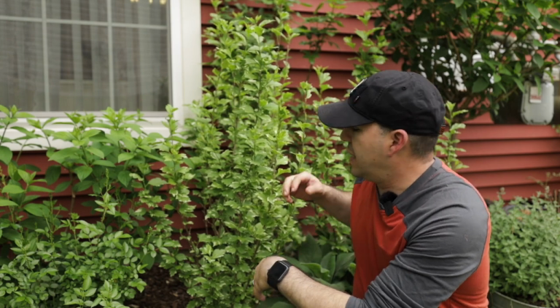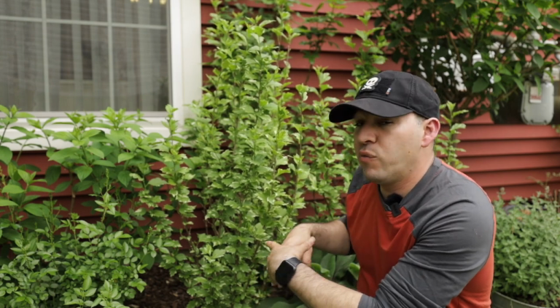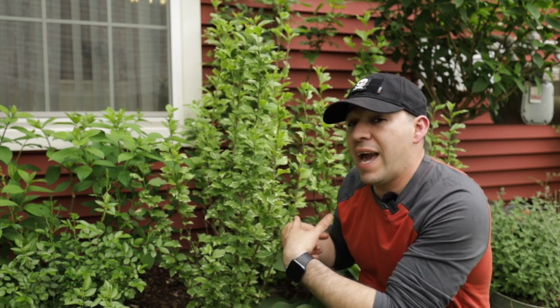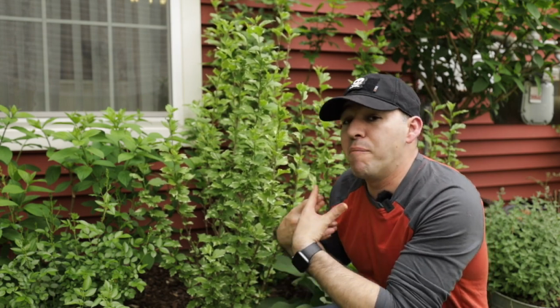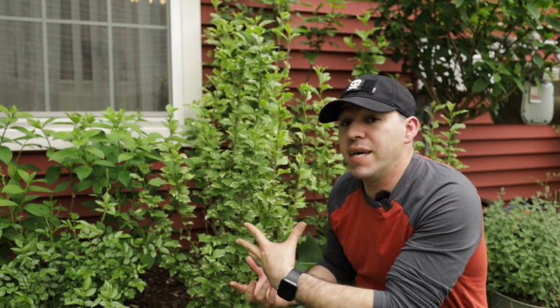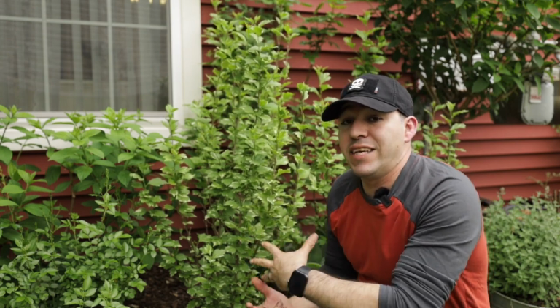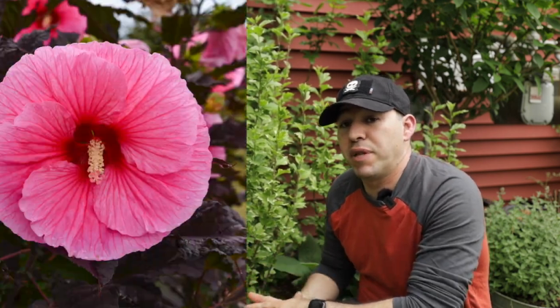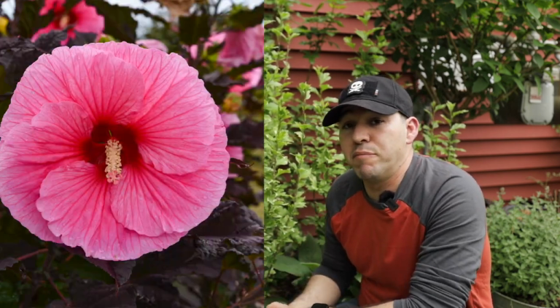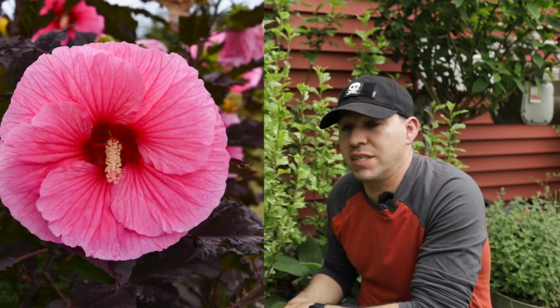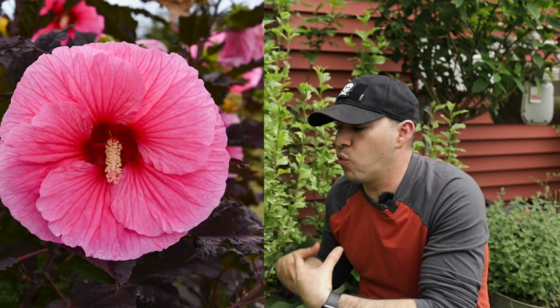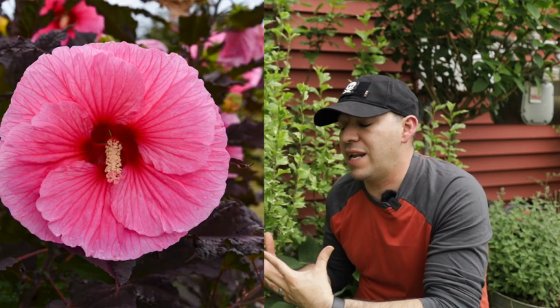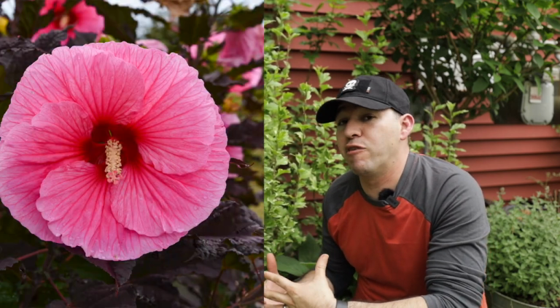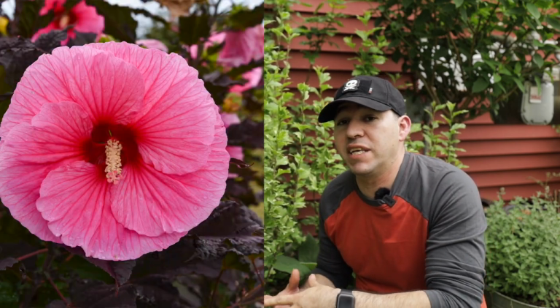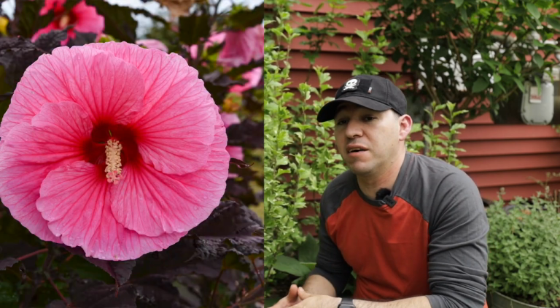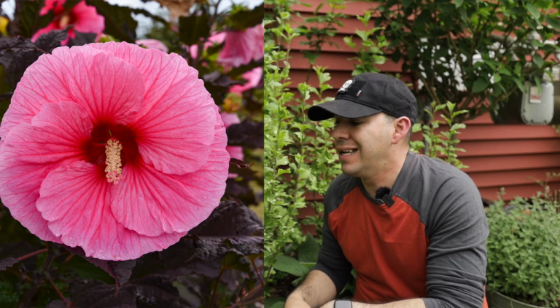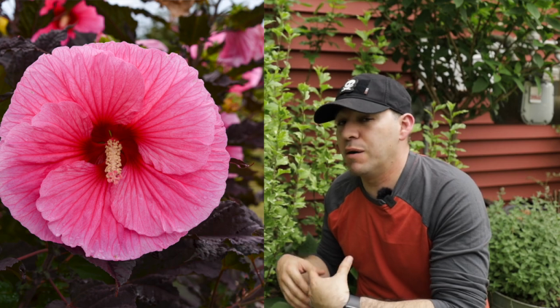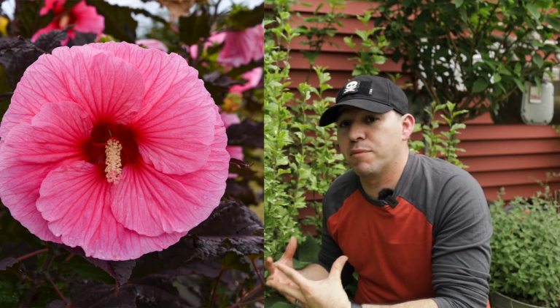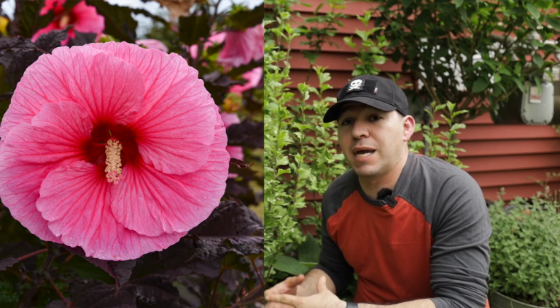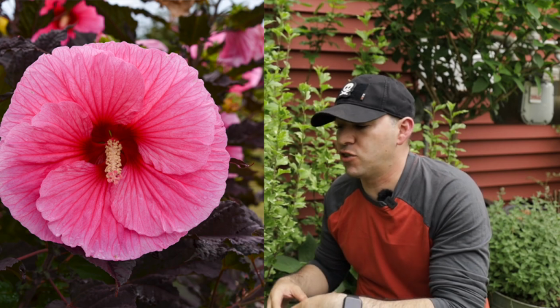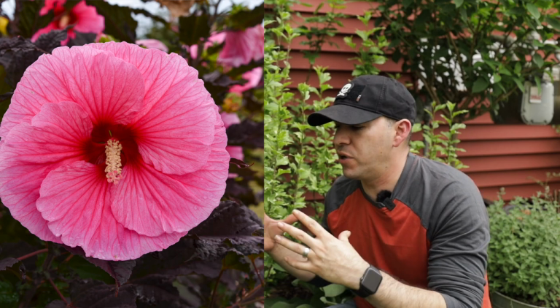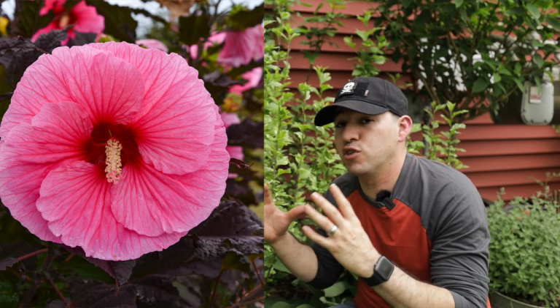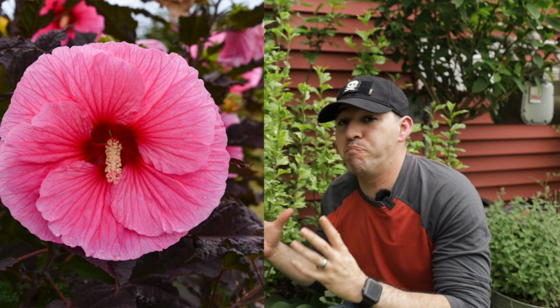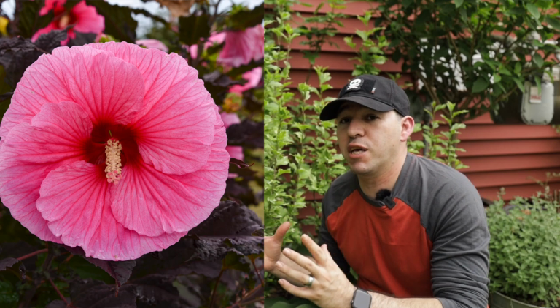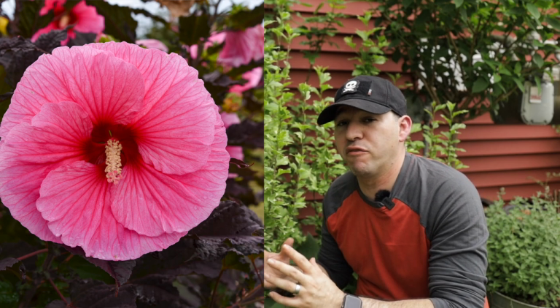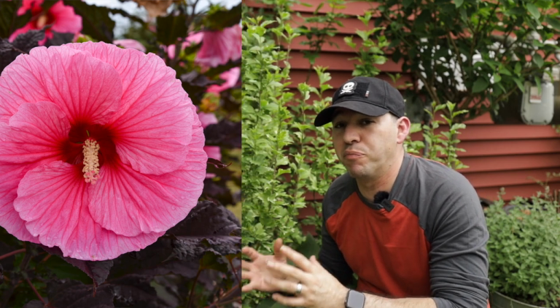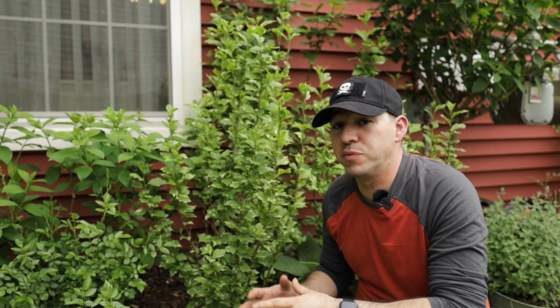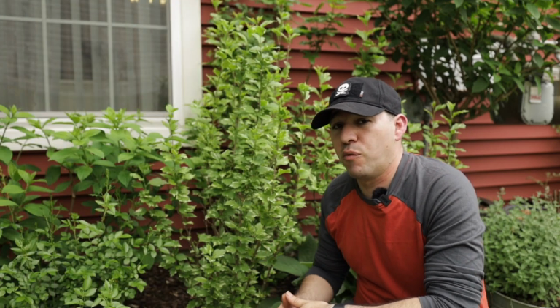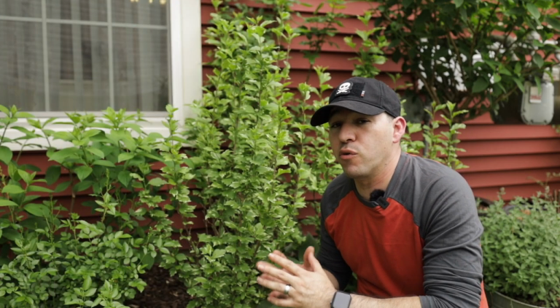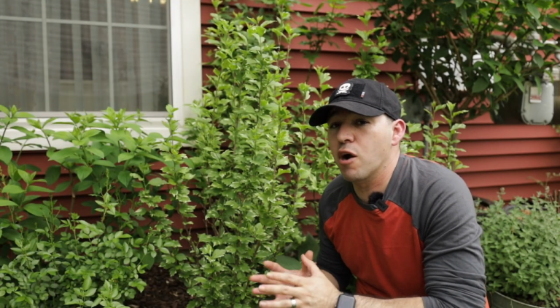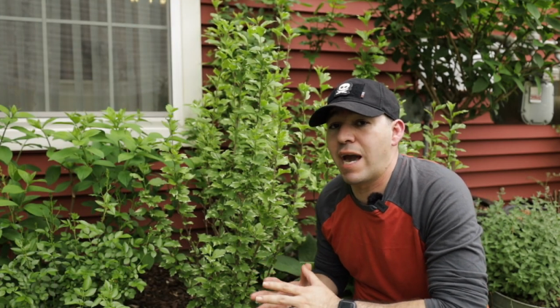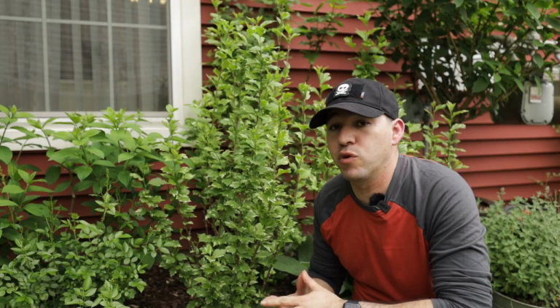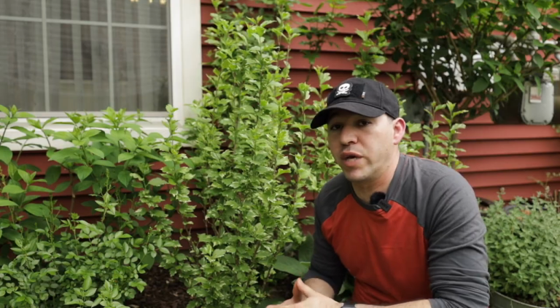And then we have the big dinner plate hibiscus — the ones that everybody loves. Come summertime they start putting out those big beautiful blooms. We're going to talk about that one real quick.